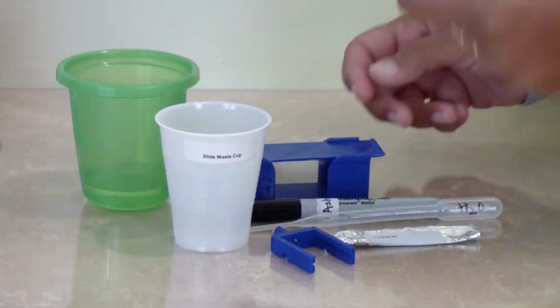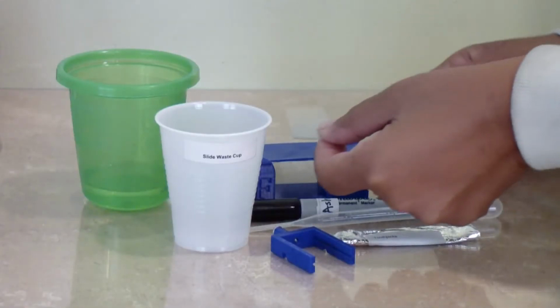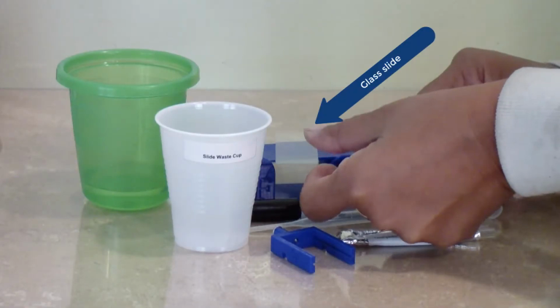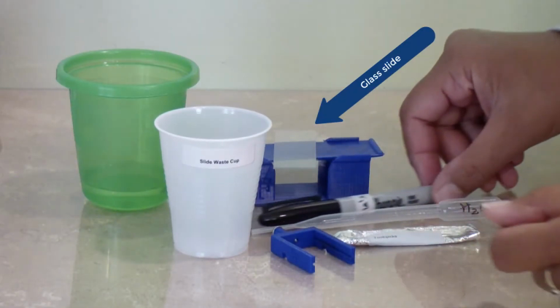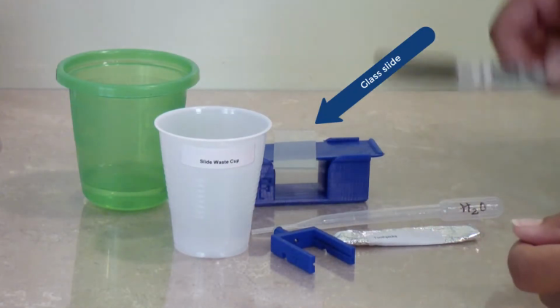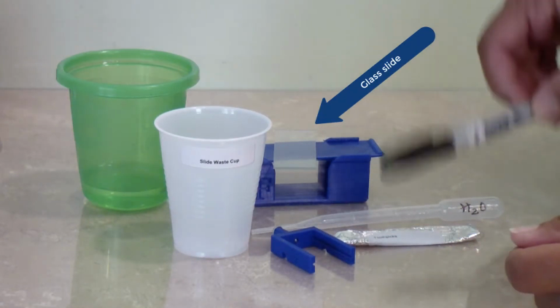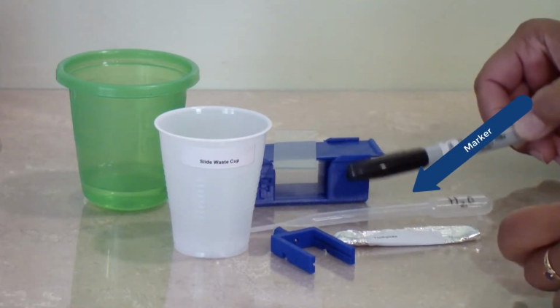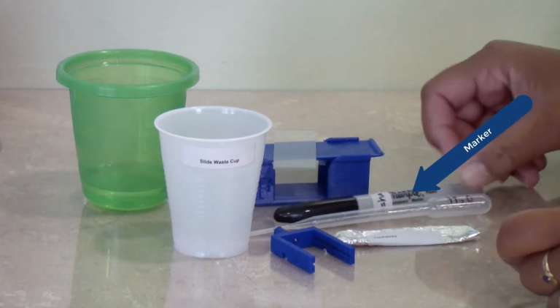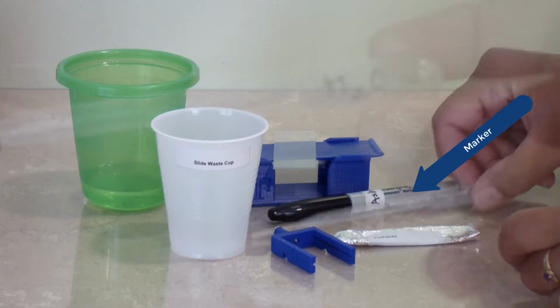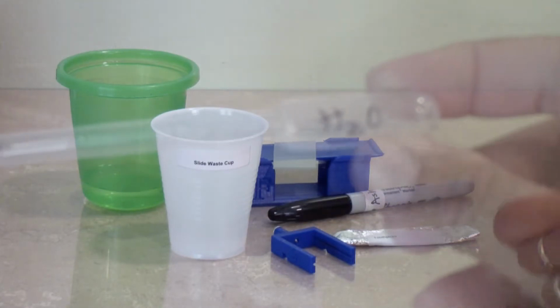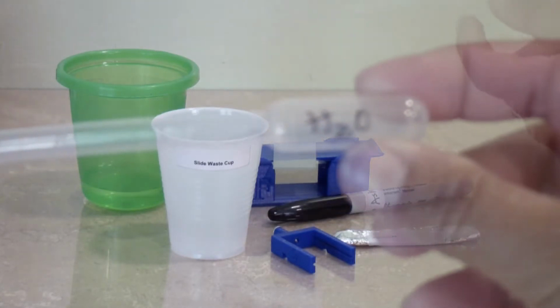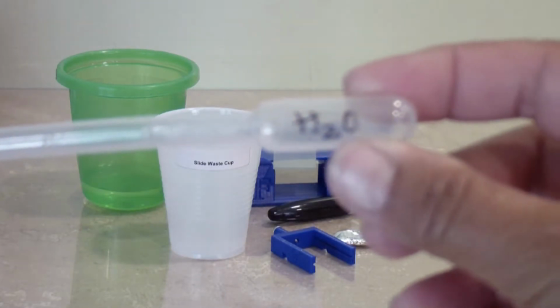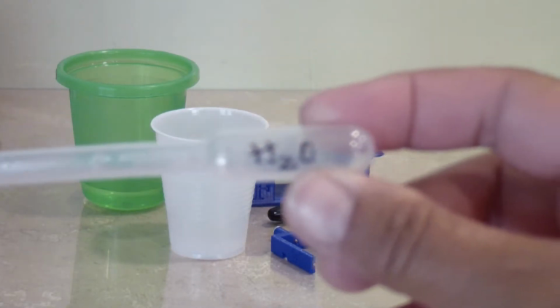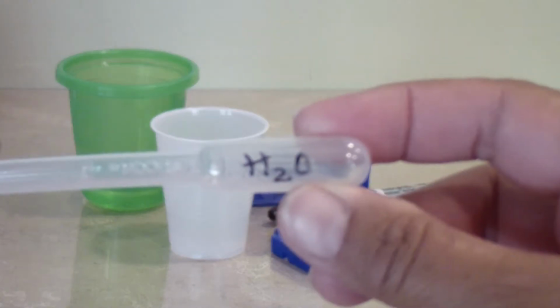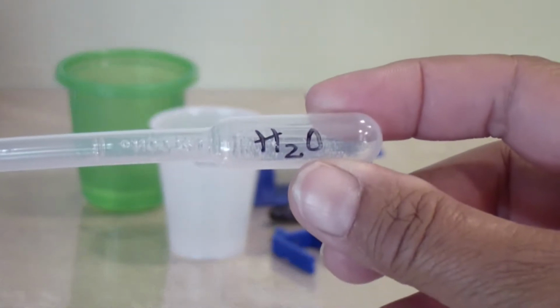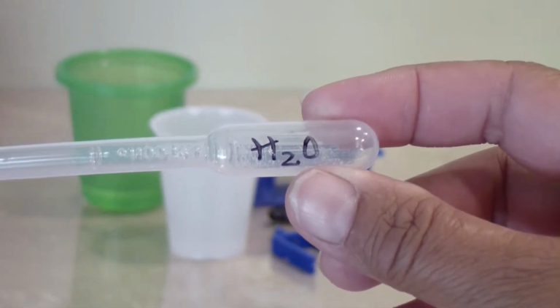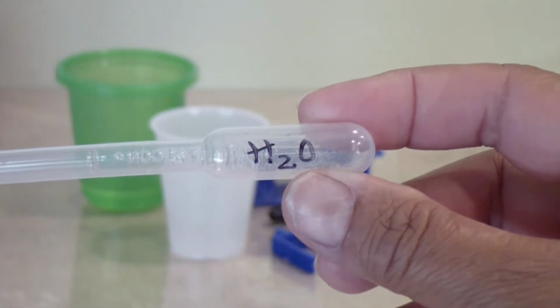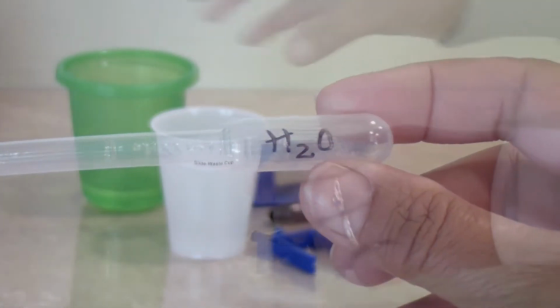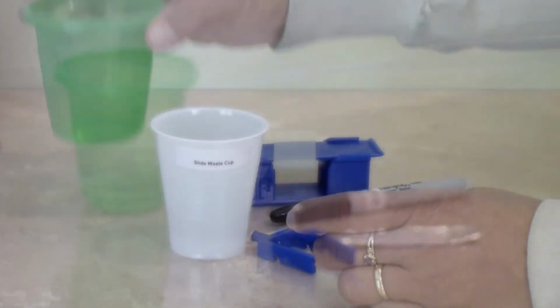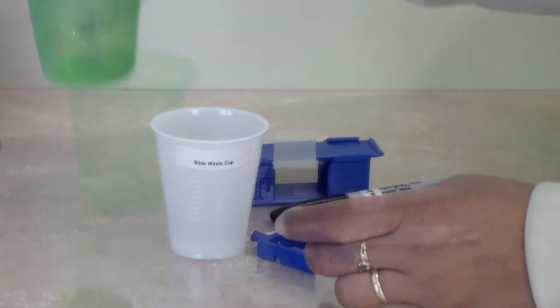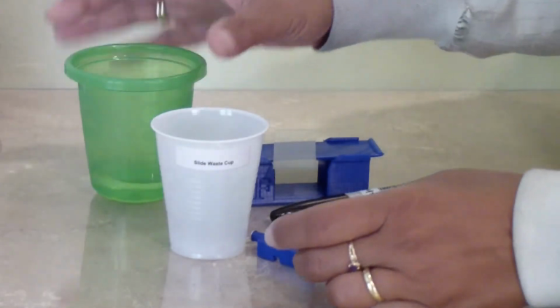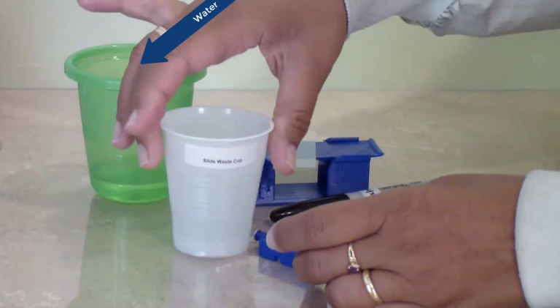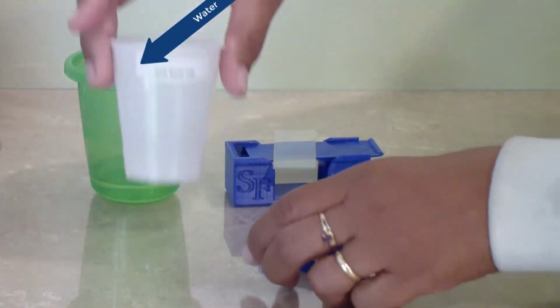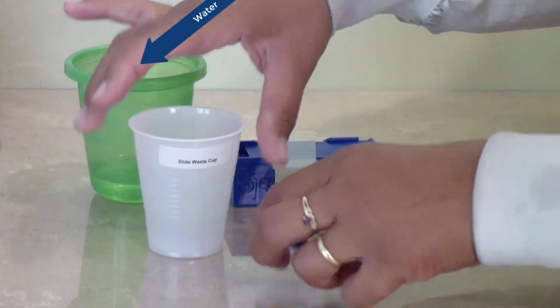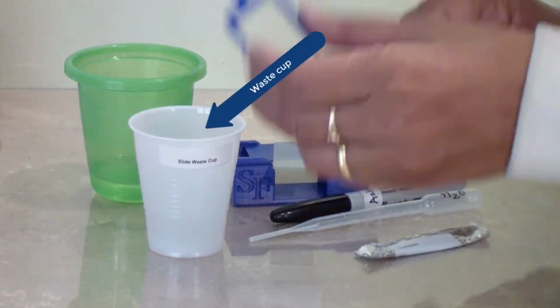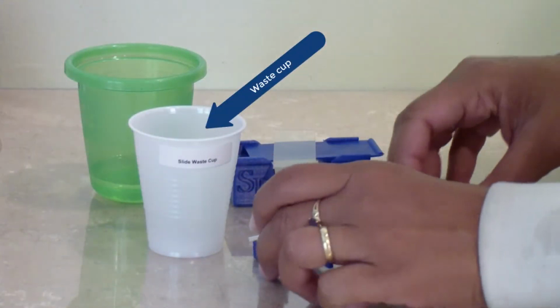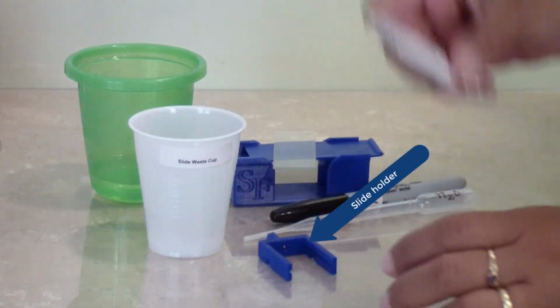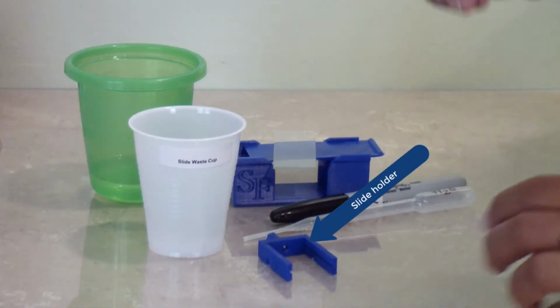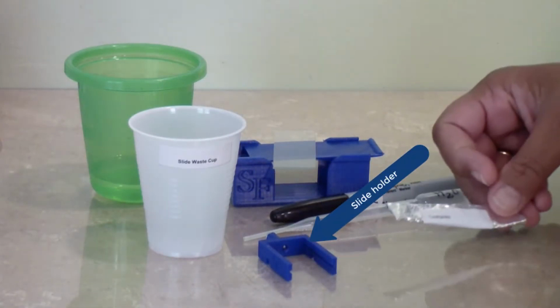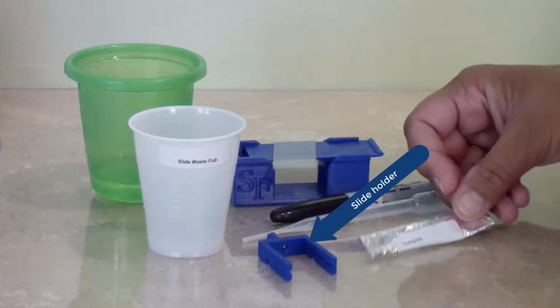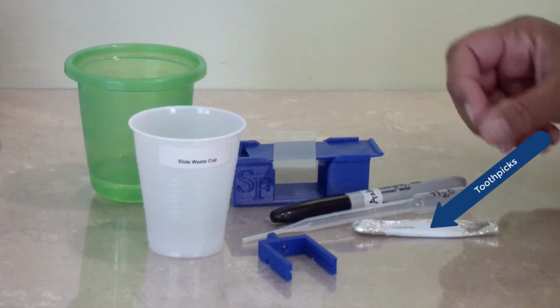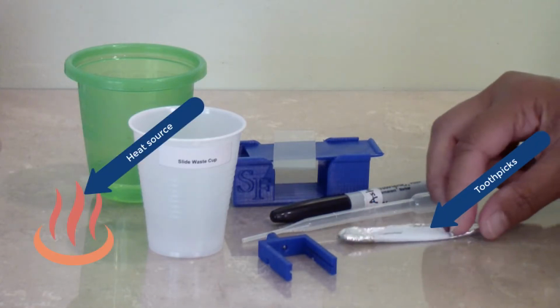You will need a glass slide, a permanent marker, a transfer pipette marked to use throughout the semester for water, water, a waste cup, a slide holder, a toothpick, and a heat source.